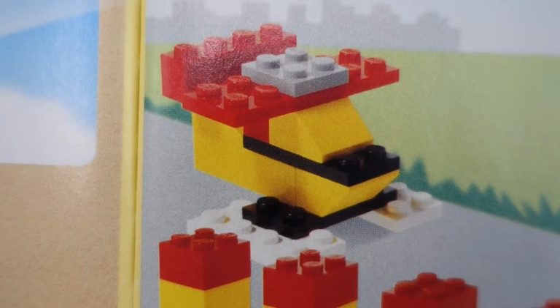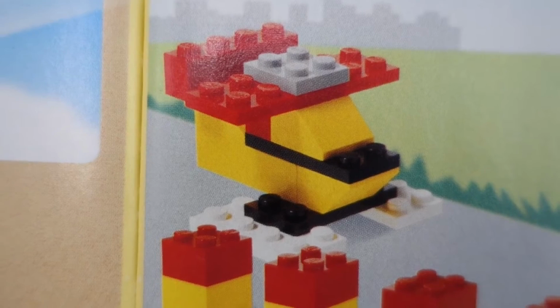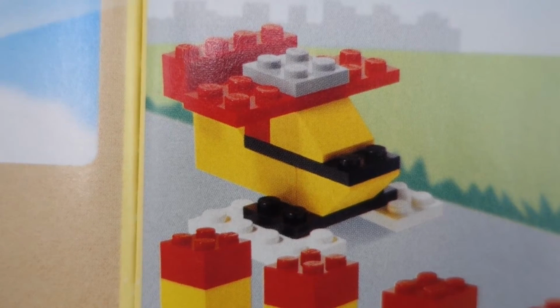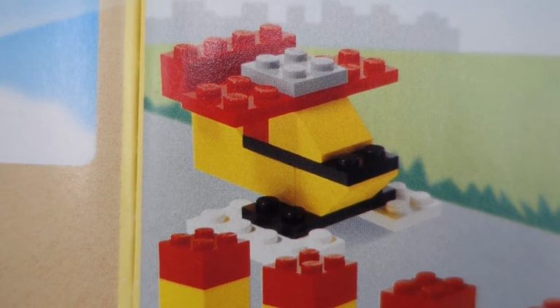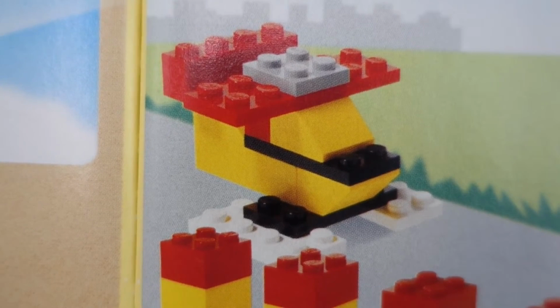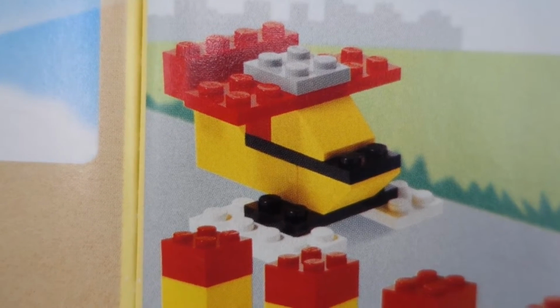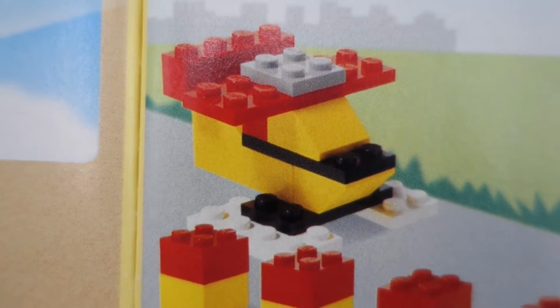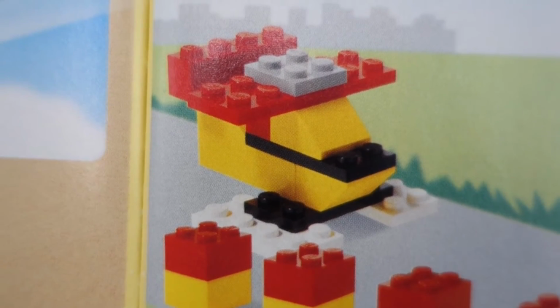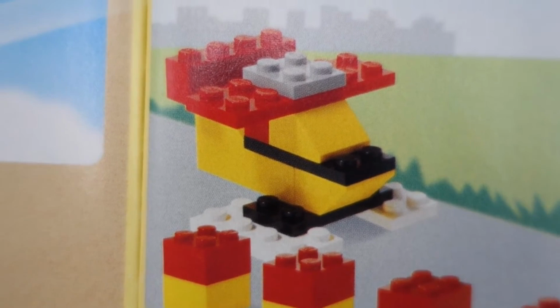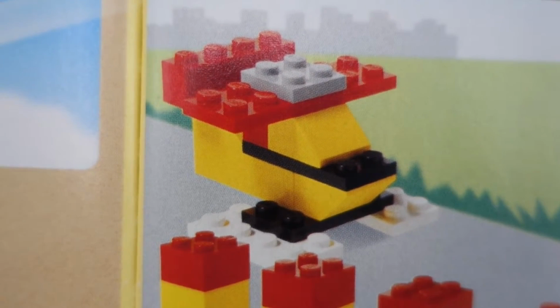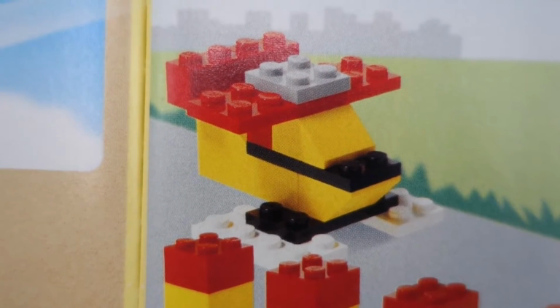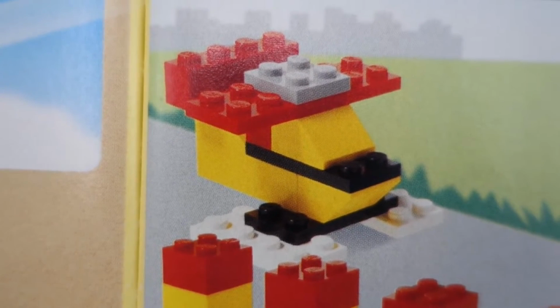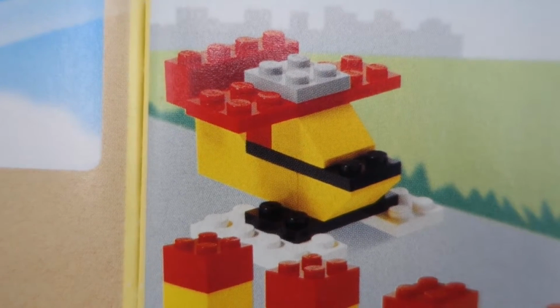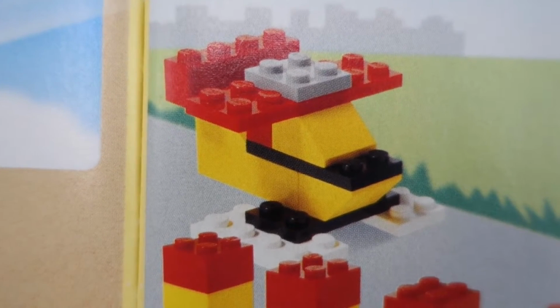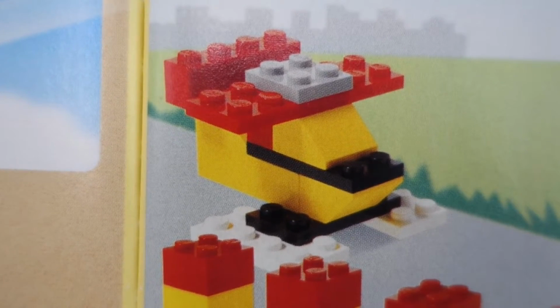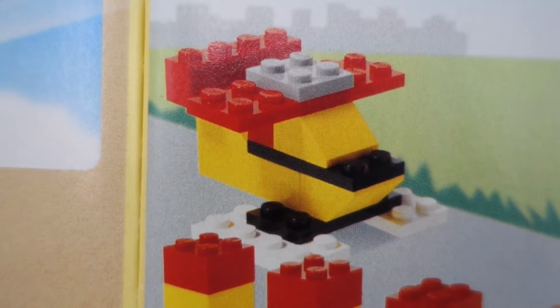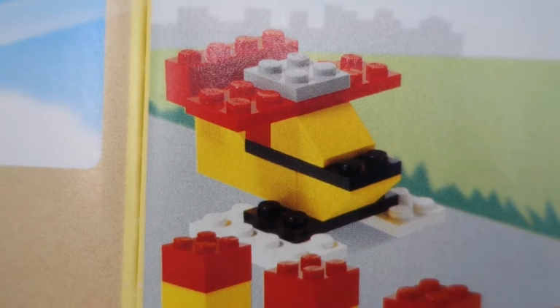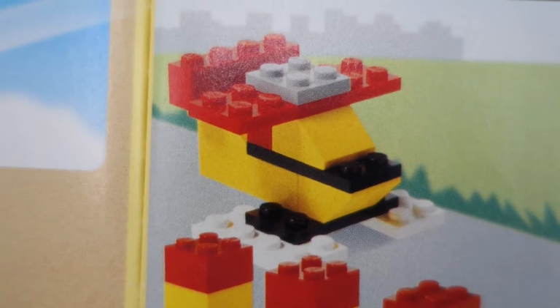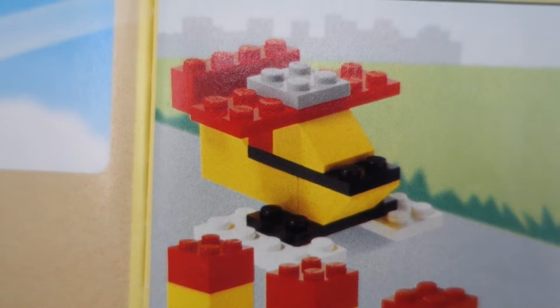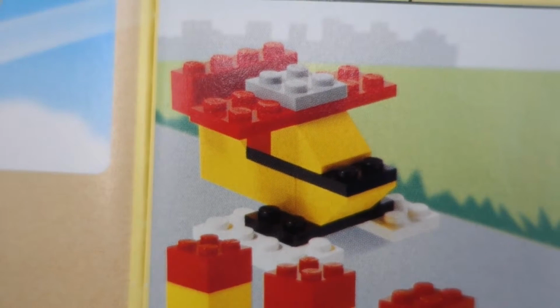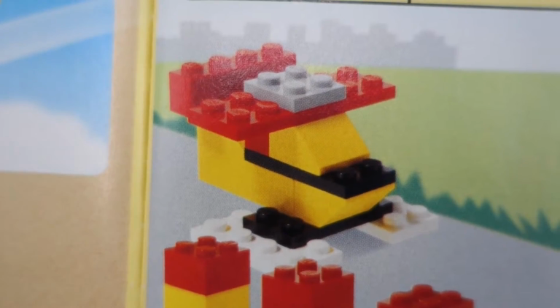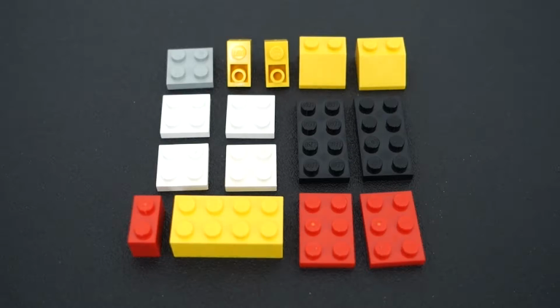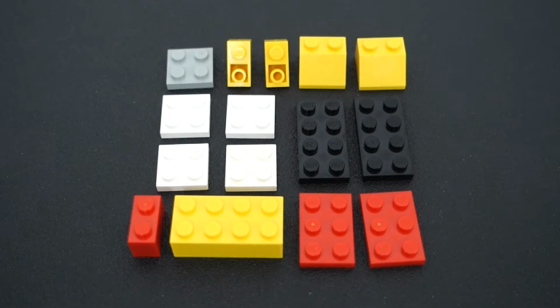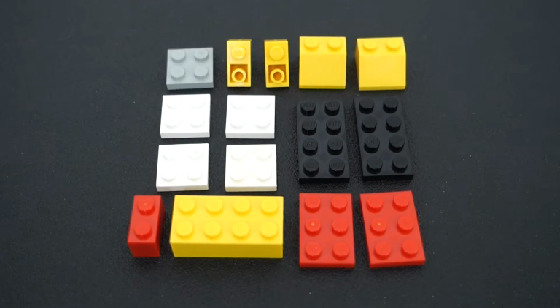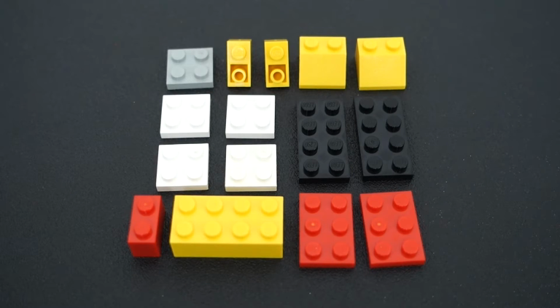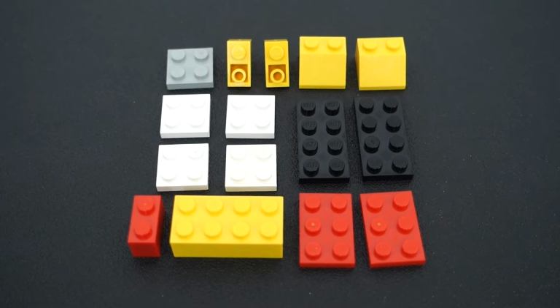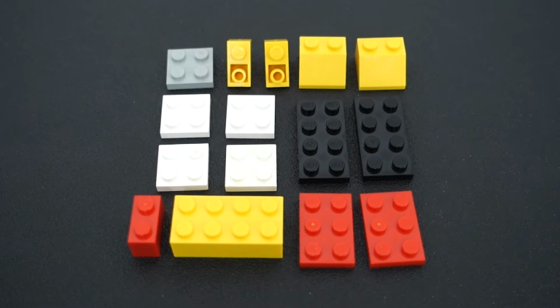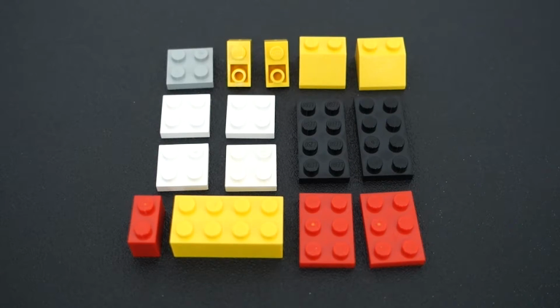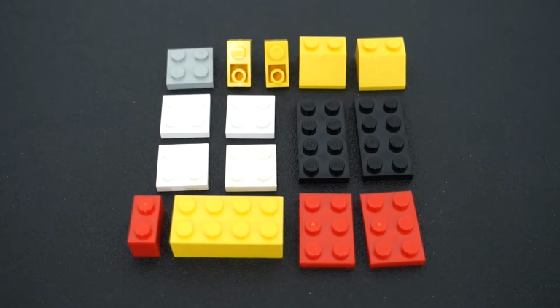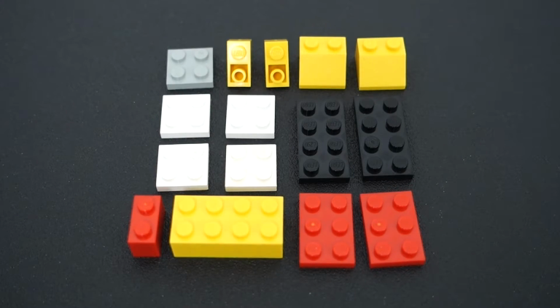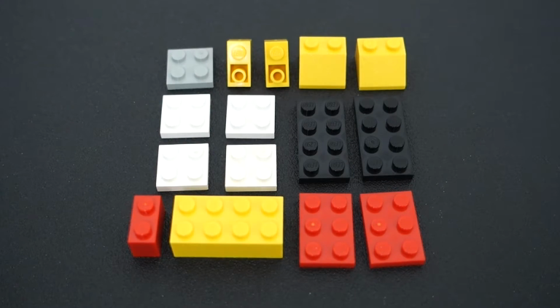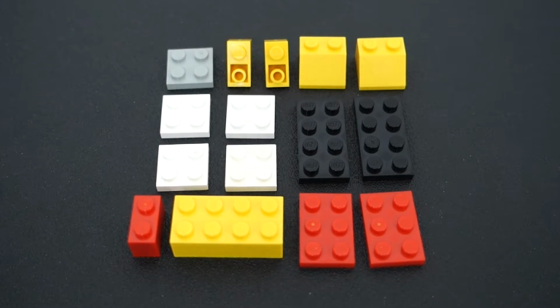Finally we get to the last plane, which is my personal favorite. I like it the best because of the three, I think it's the most realistic. One last time, here are all the pieces that you'll need. Let's start building.